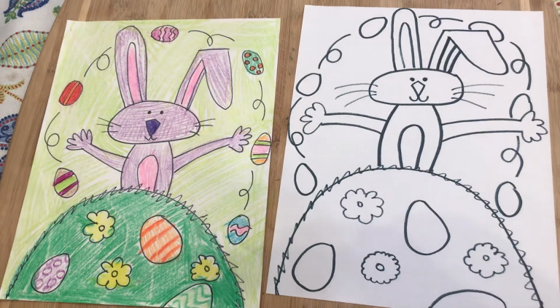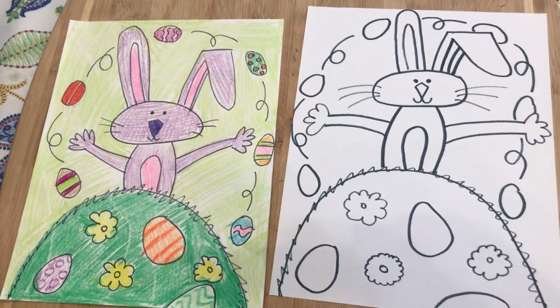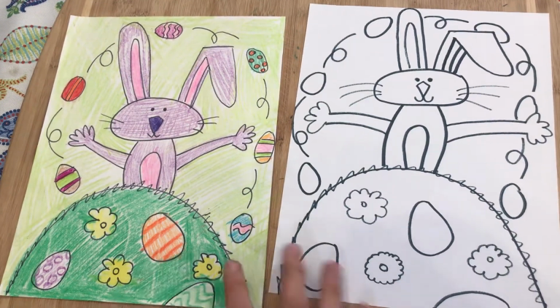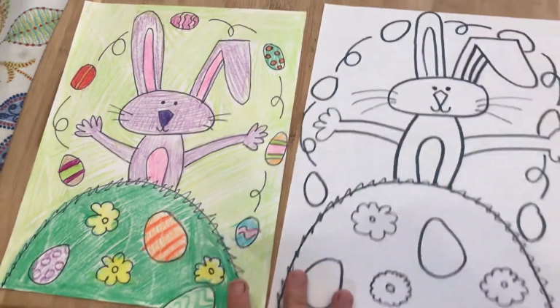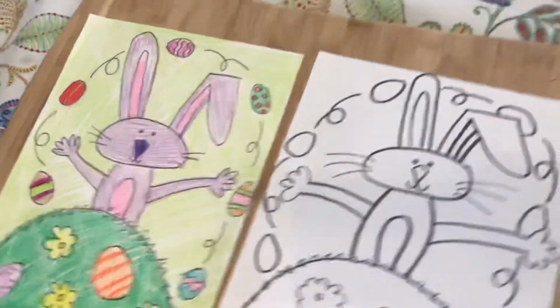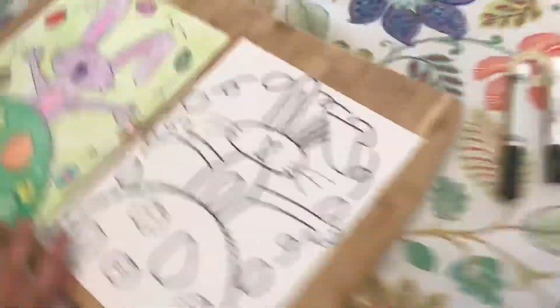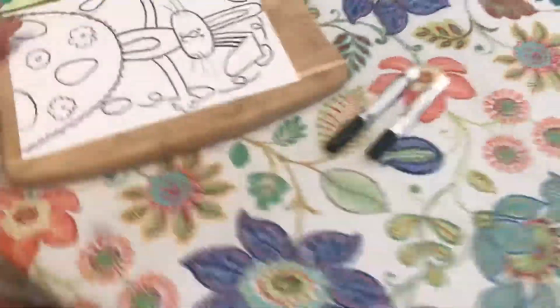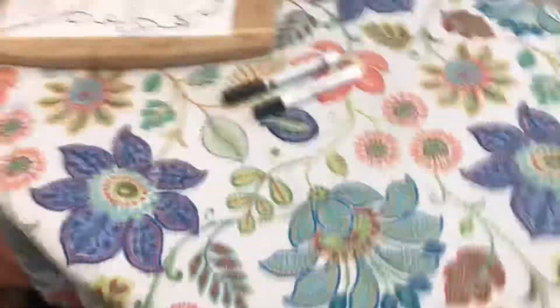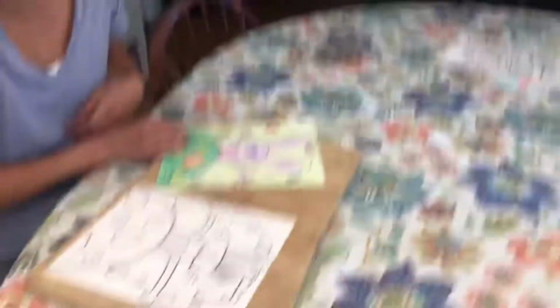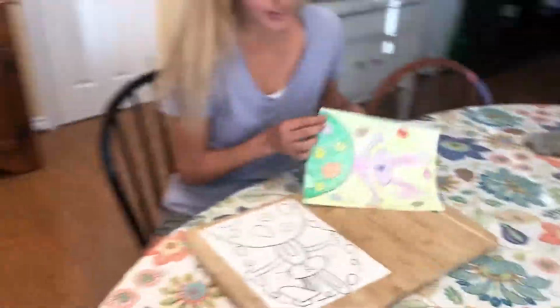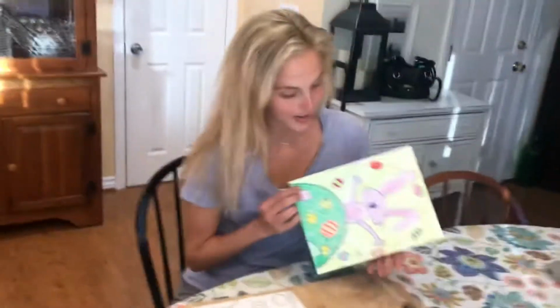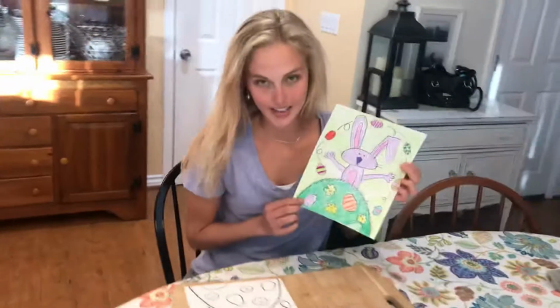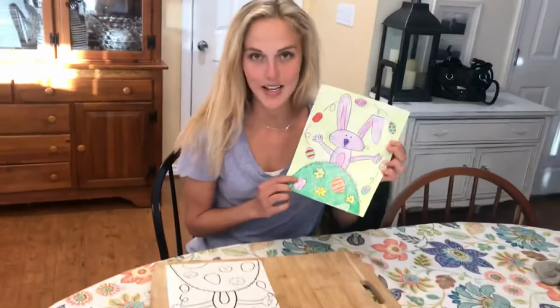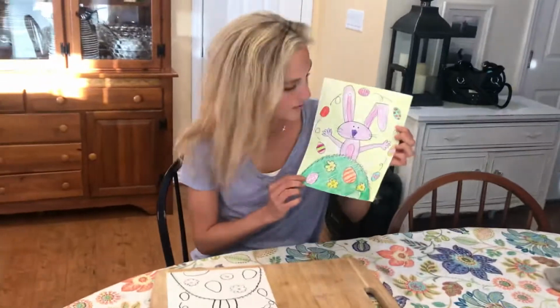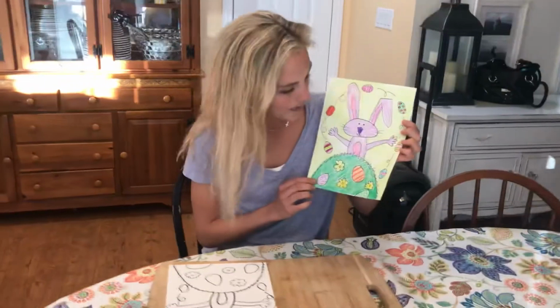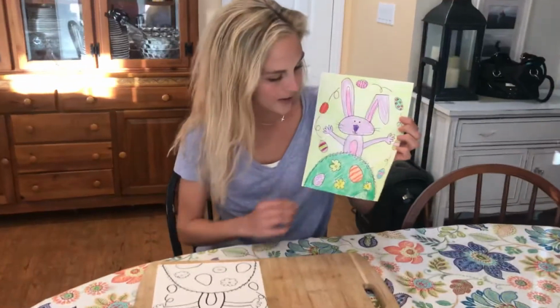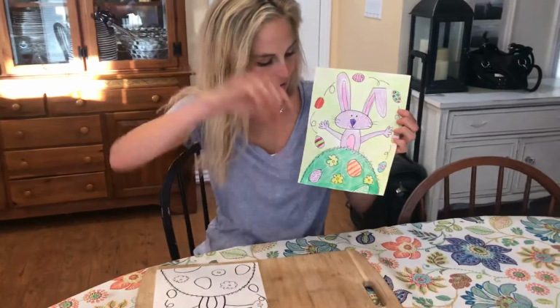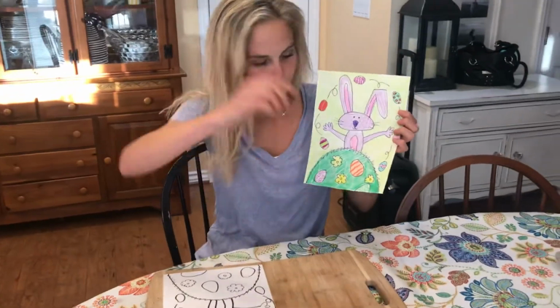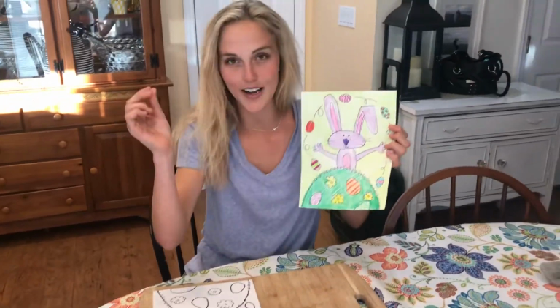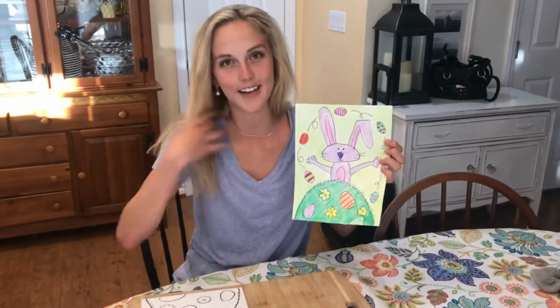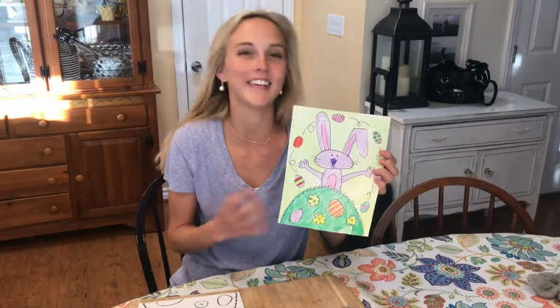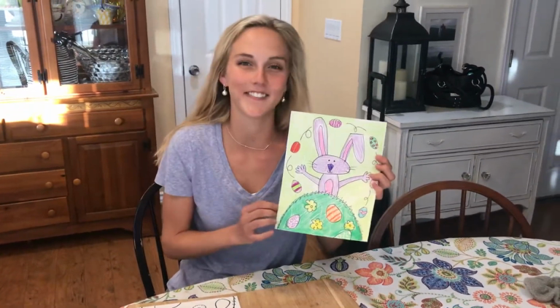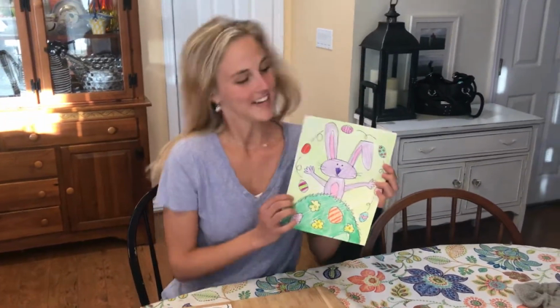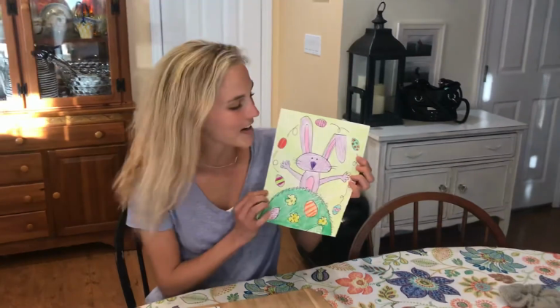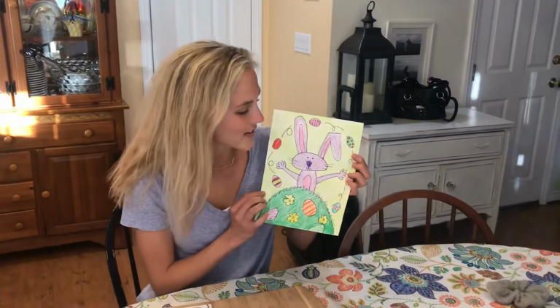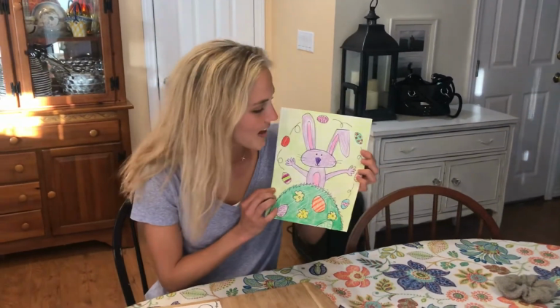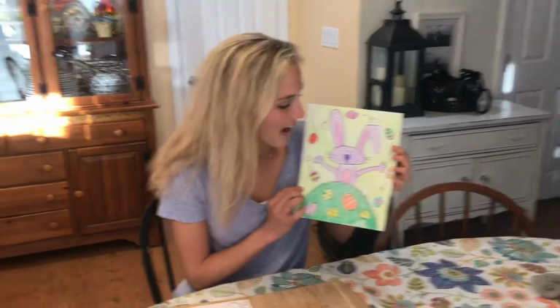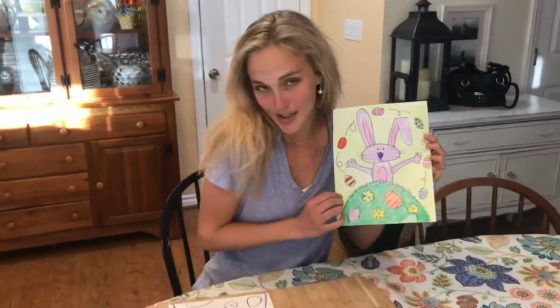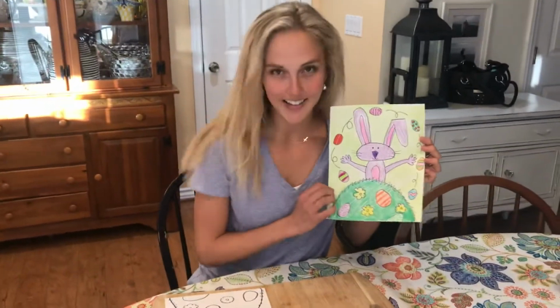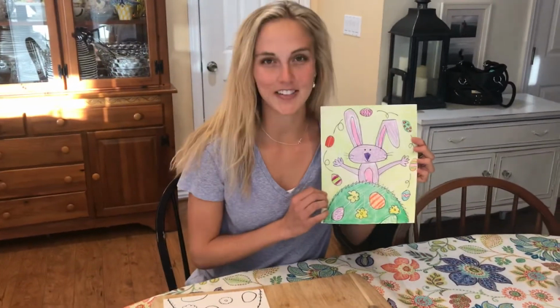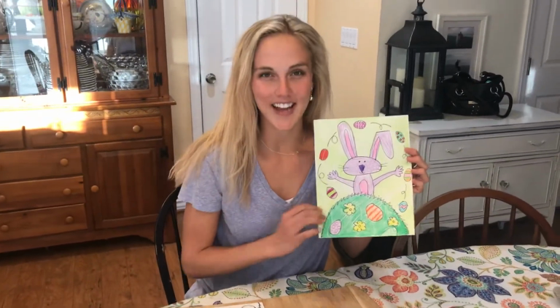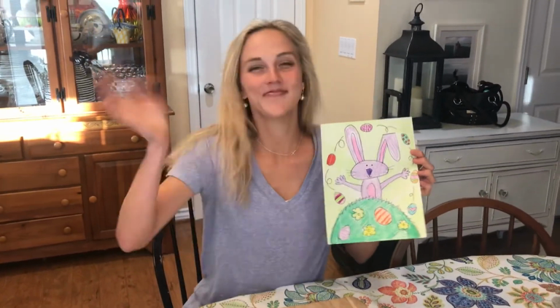And that's it for the Easter Bunny! I really hope you enjoyed doing this and that it reminded you of dipping Easter eggs and having fun at Easter. I hope you liked it — I'll see you next time, bye!